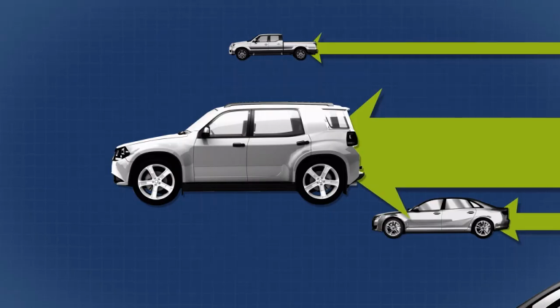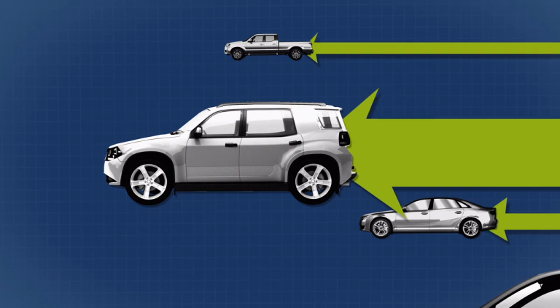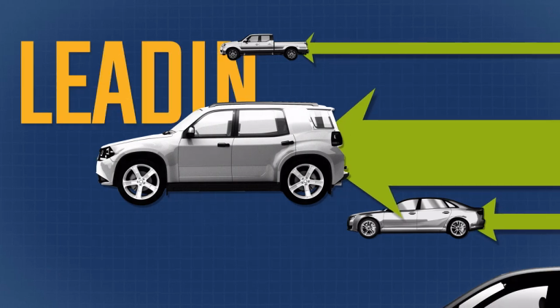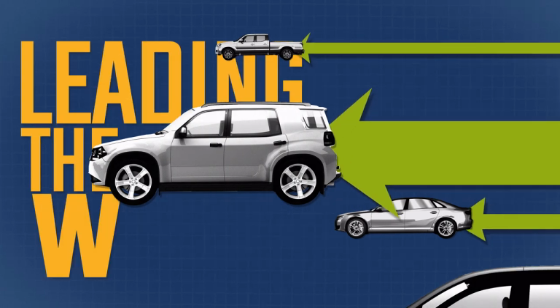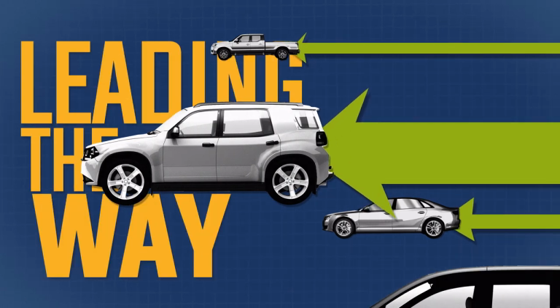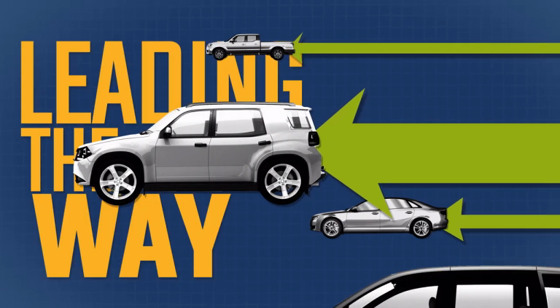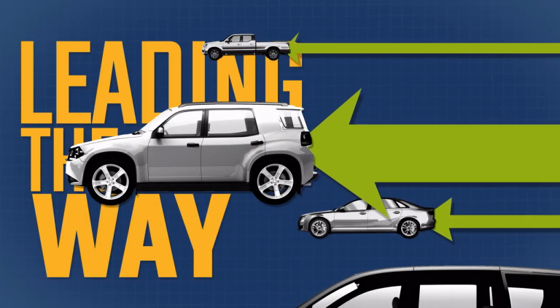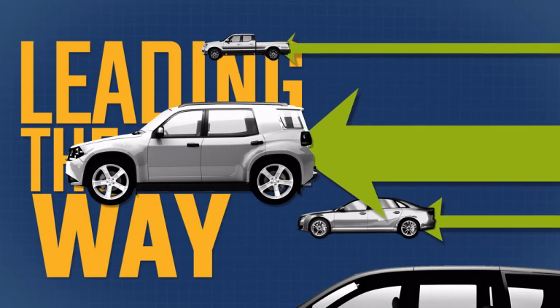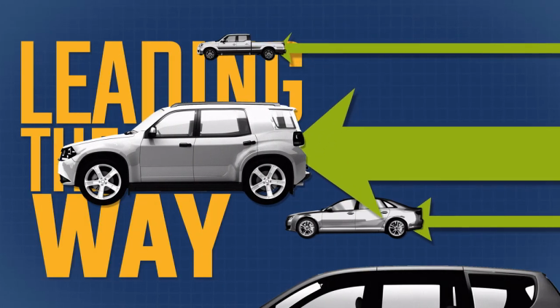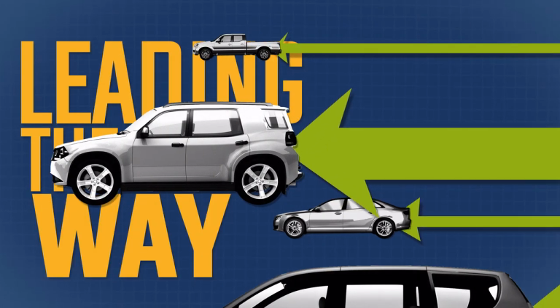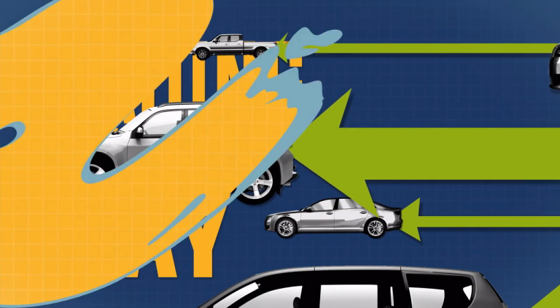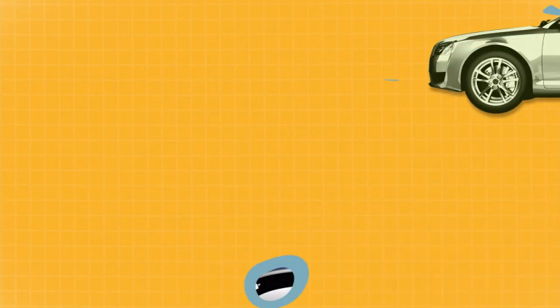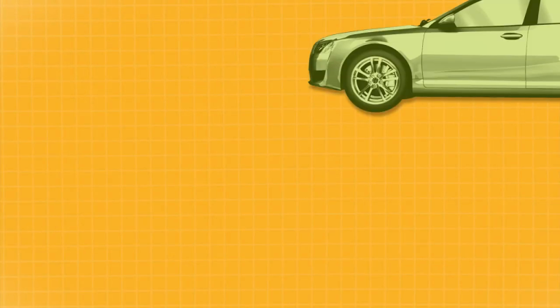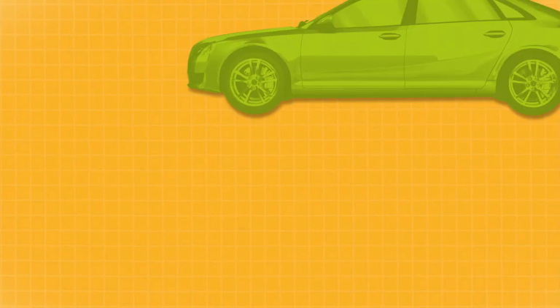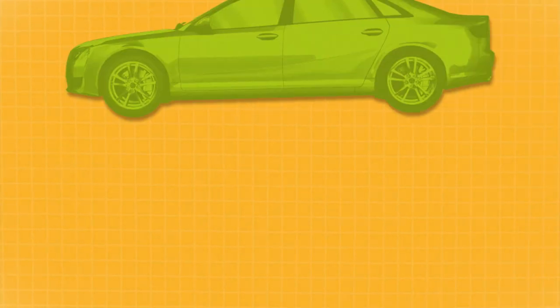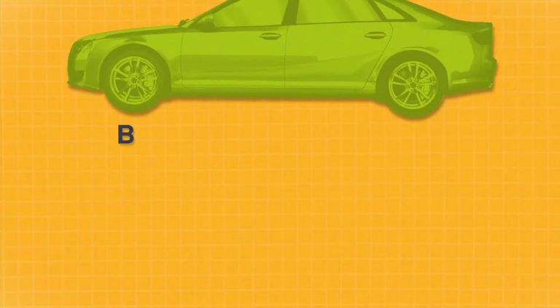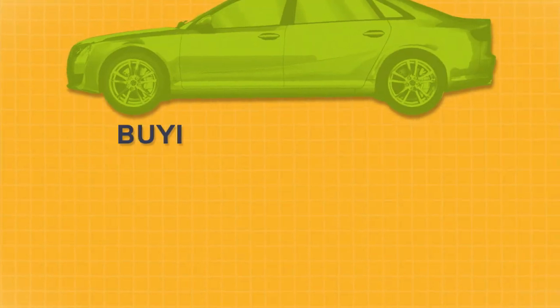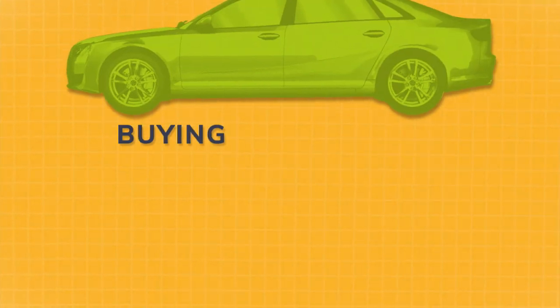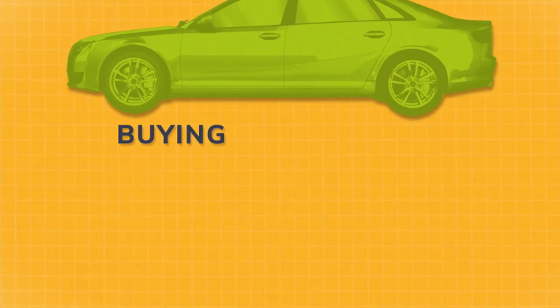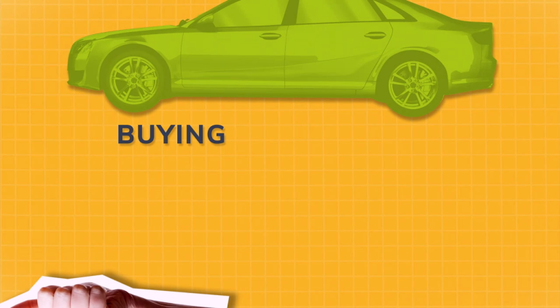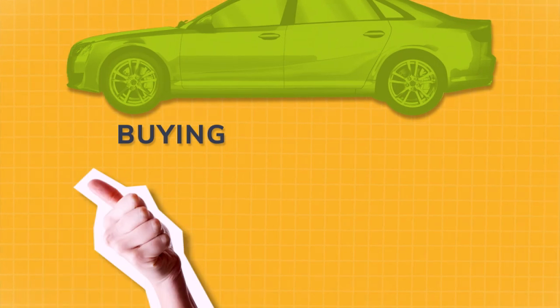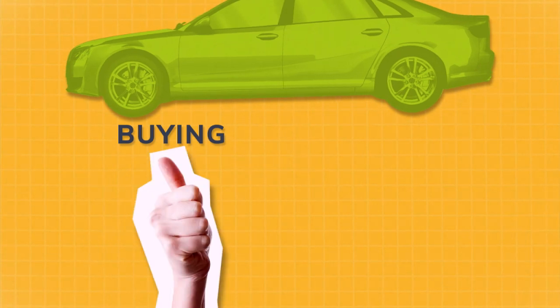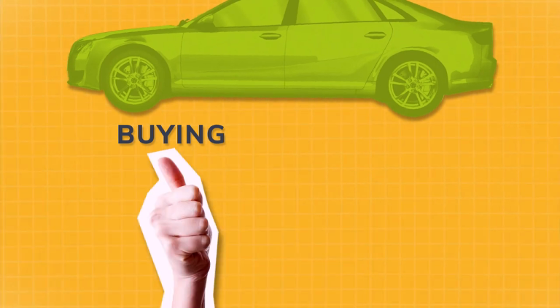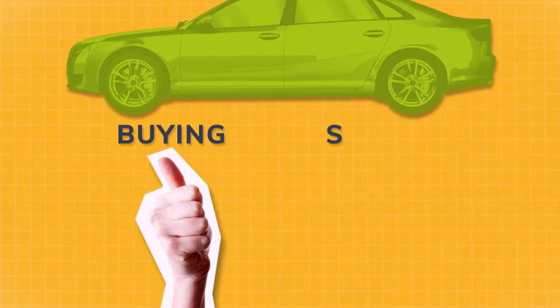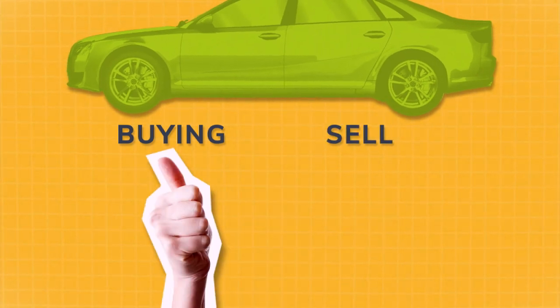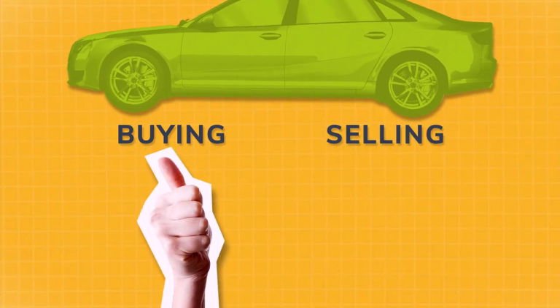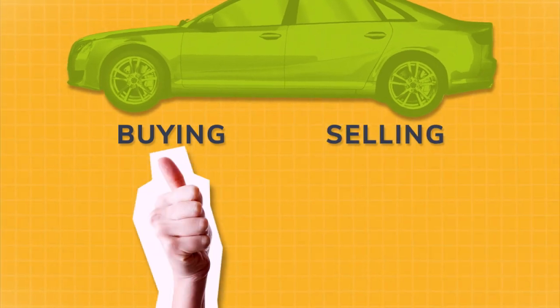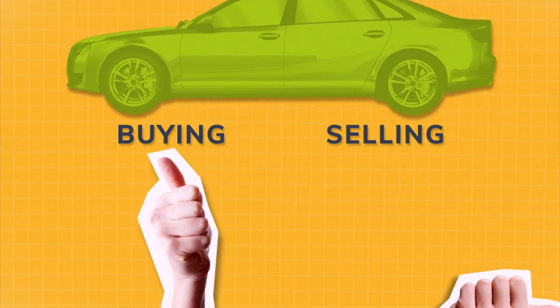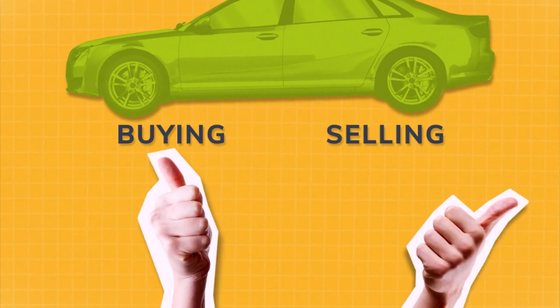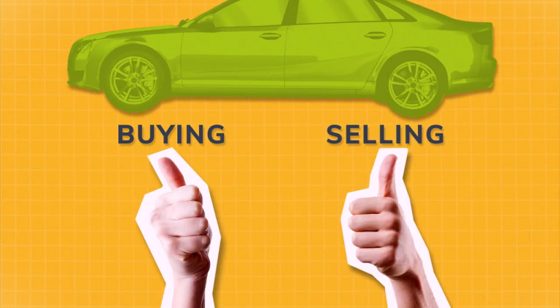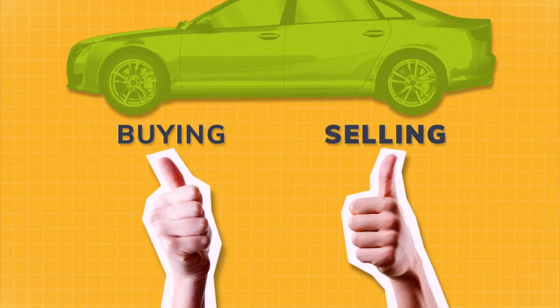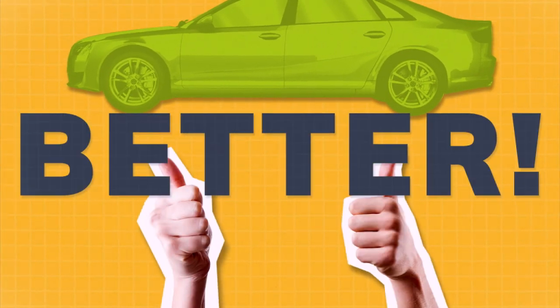Today, we're leading the way to help improve the automotive industry, developing technology that makes the car buying experience better for customers and the car selling experience better for dealerships.